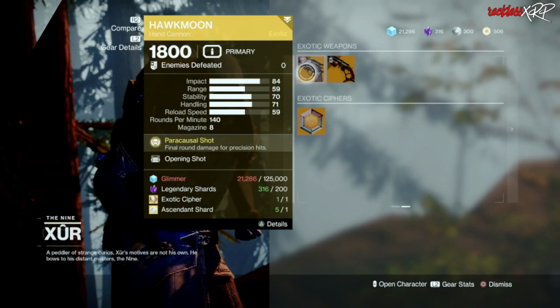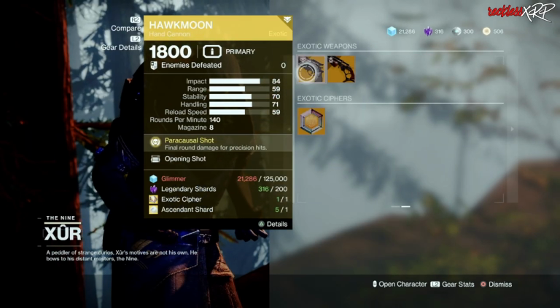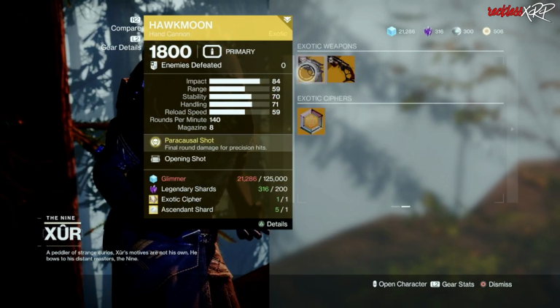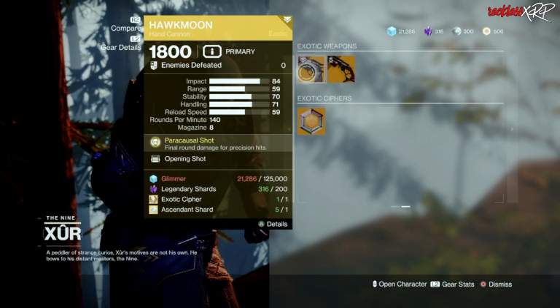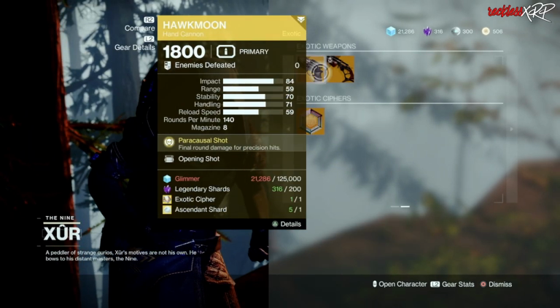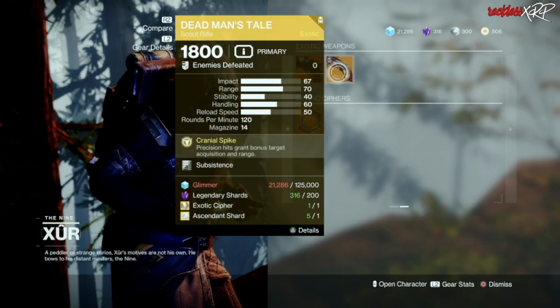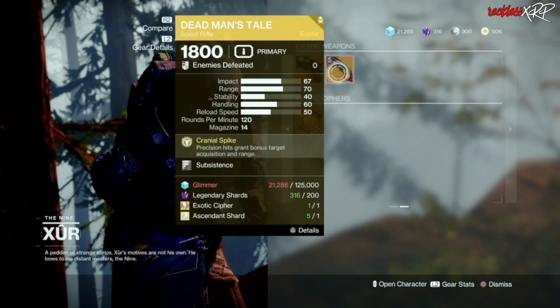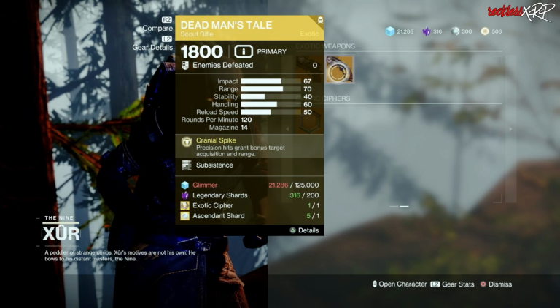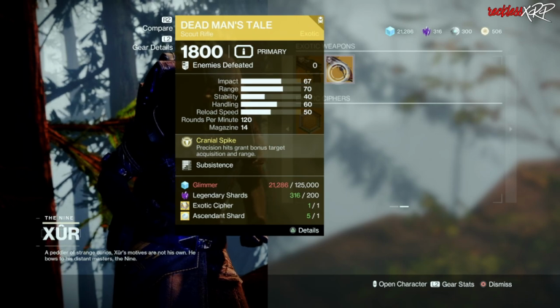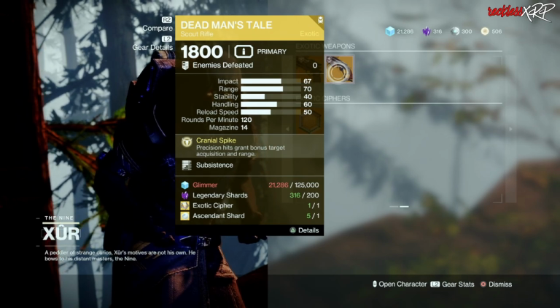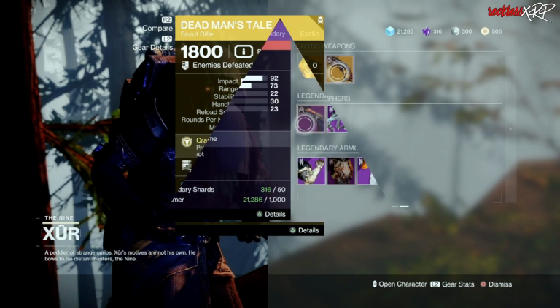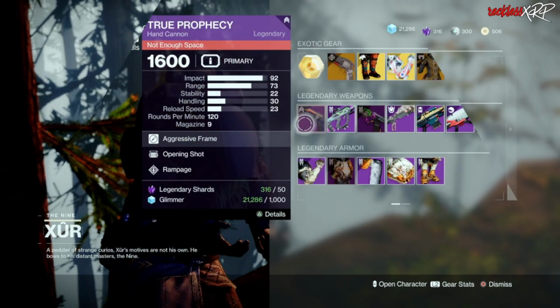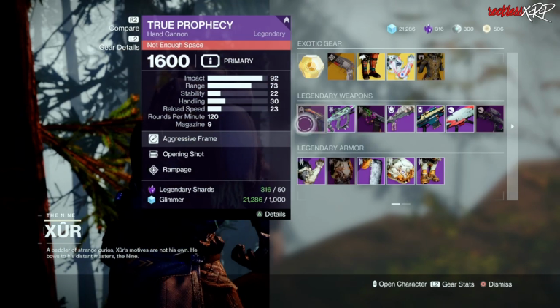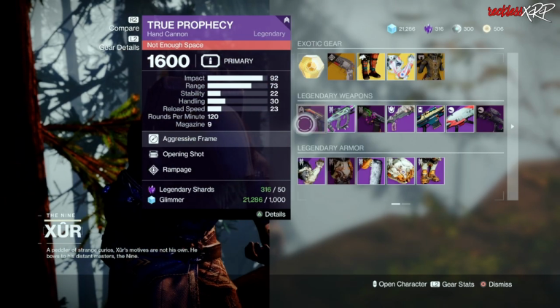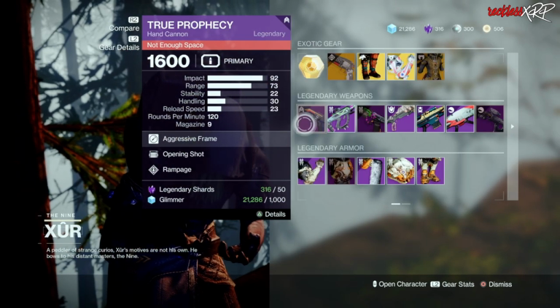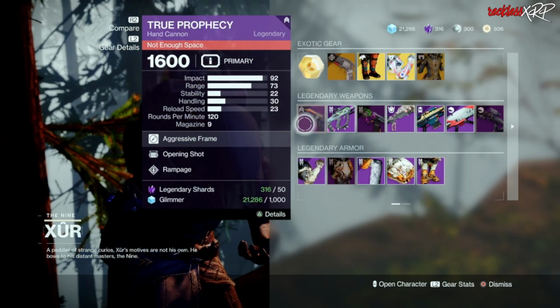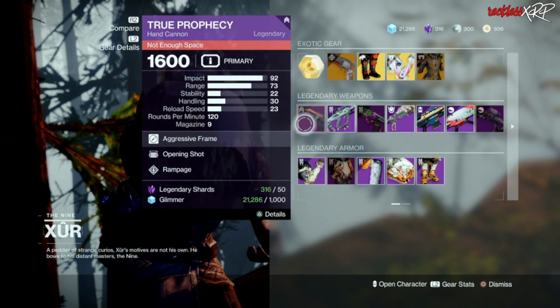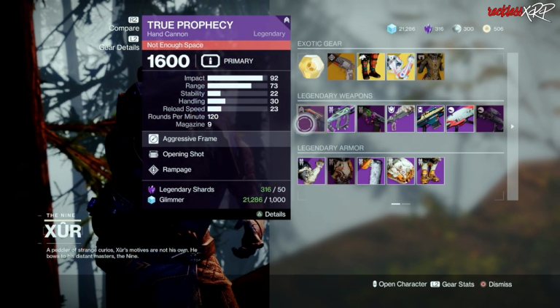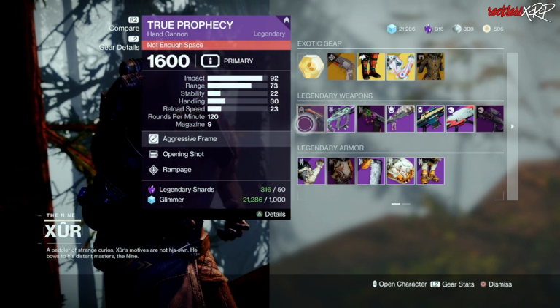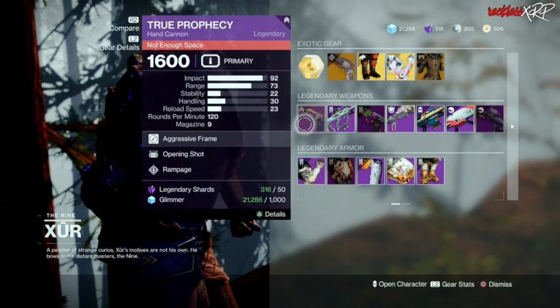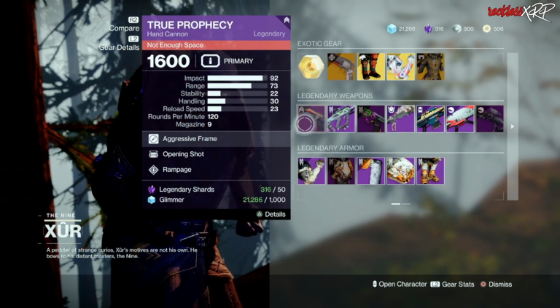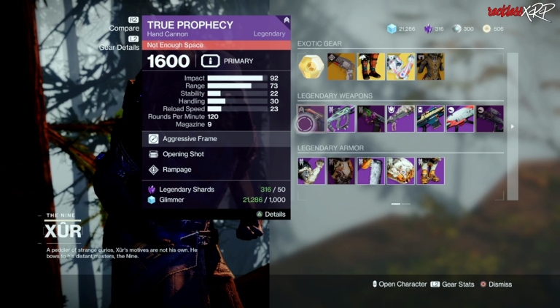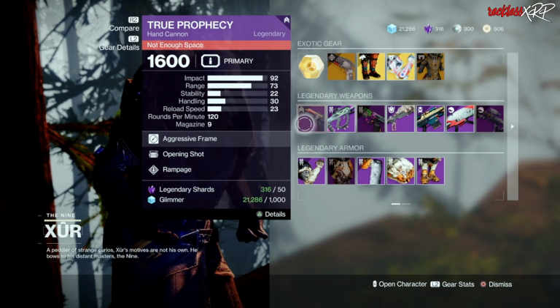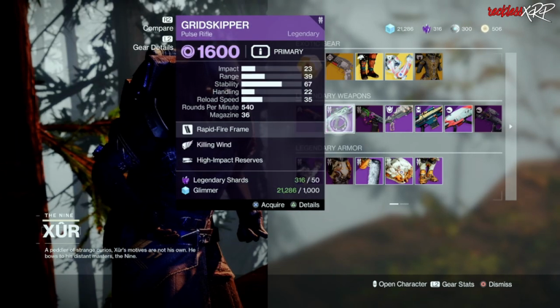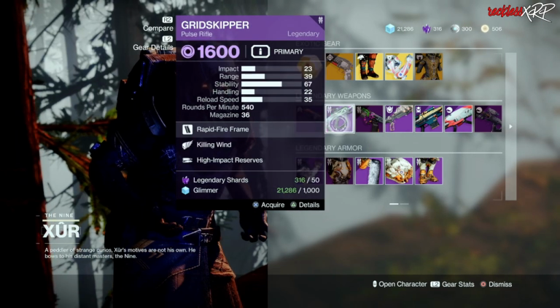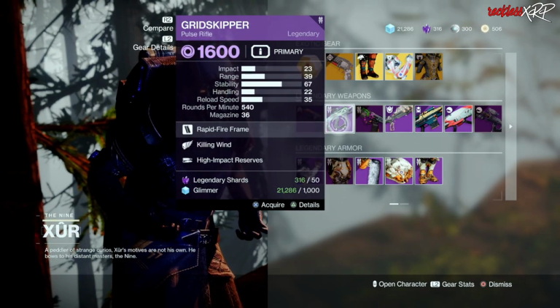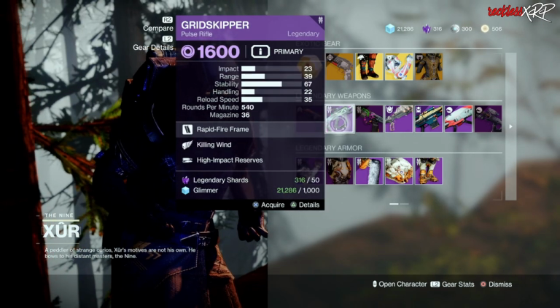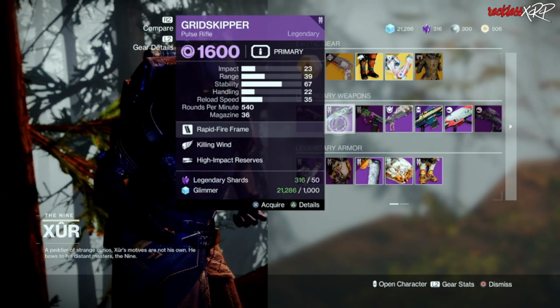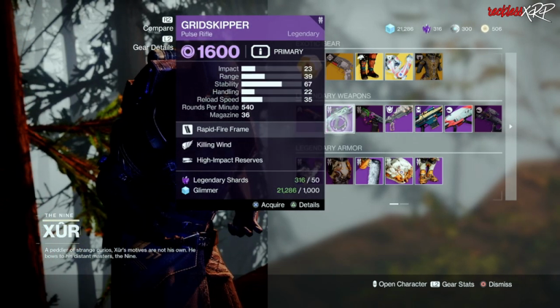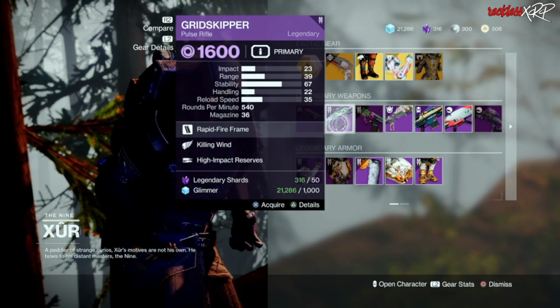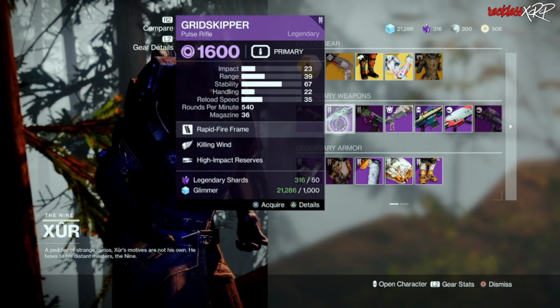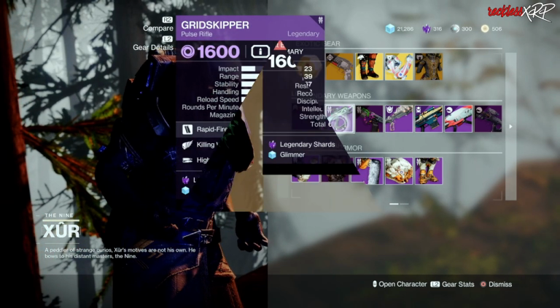Hawkmoon this week is pretty decent. DMT? Trash! As for Legendary Weapons, go ahead and pick up this True Prophecy with Opener Shot and Rampage, as well as this Grid Skipper with Killing Wind and High Impact Reserves.